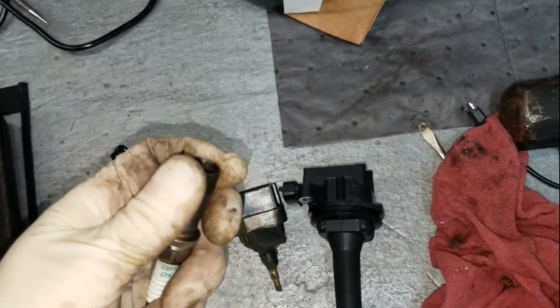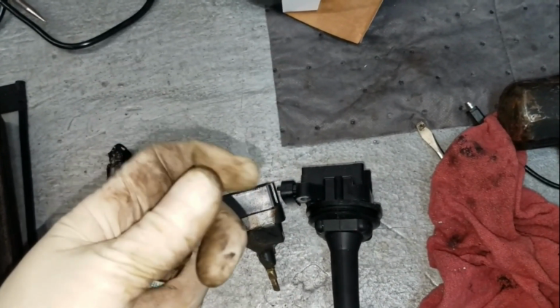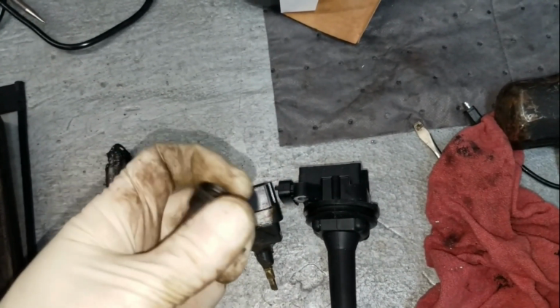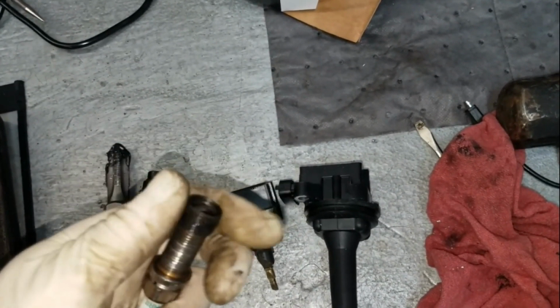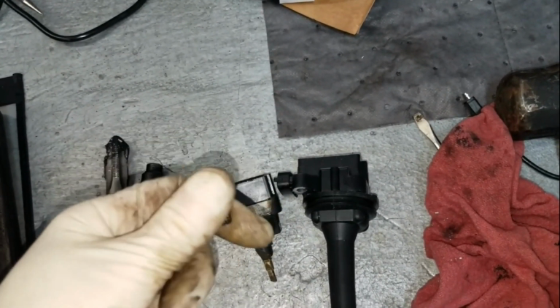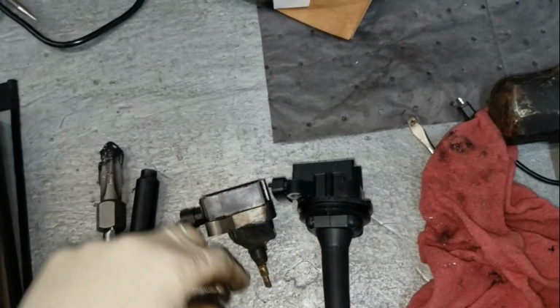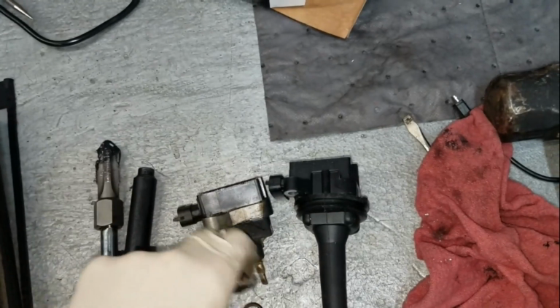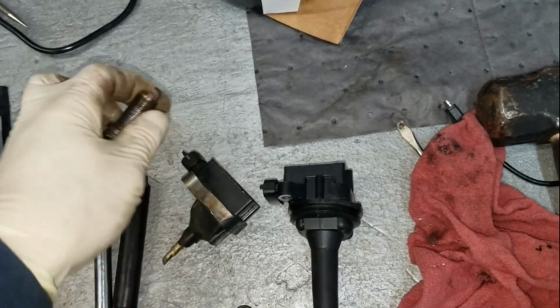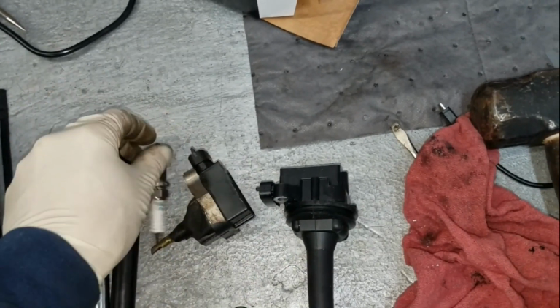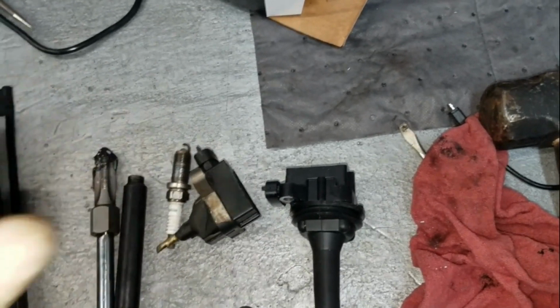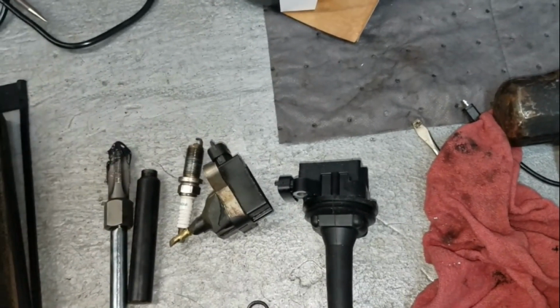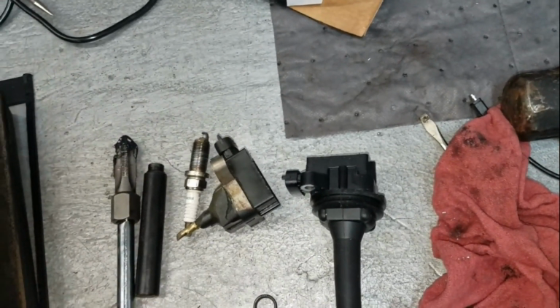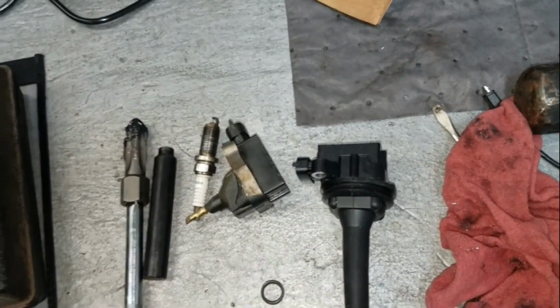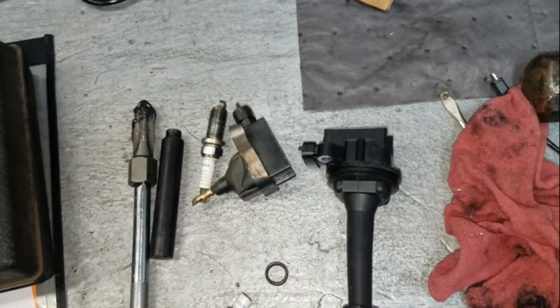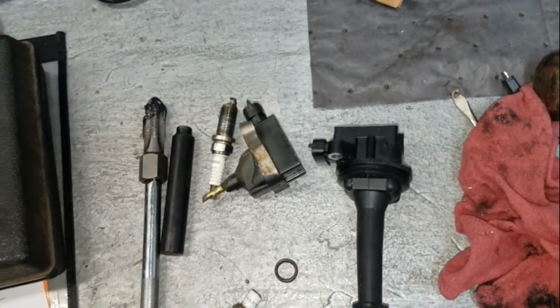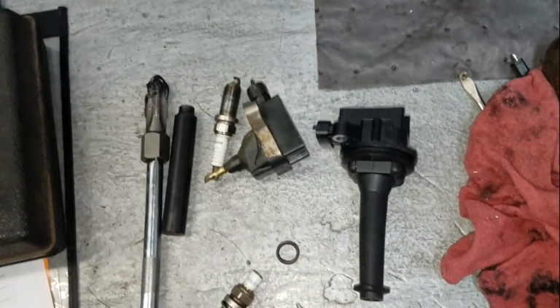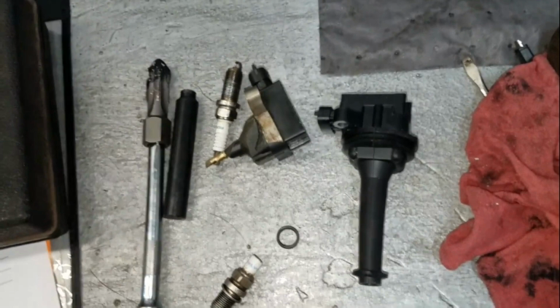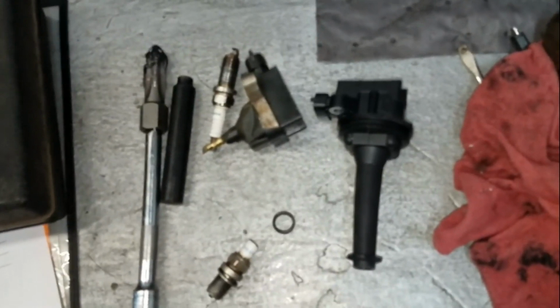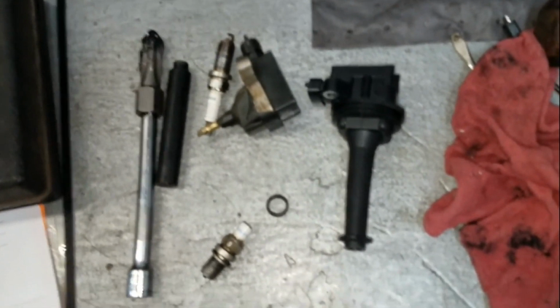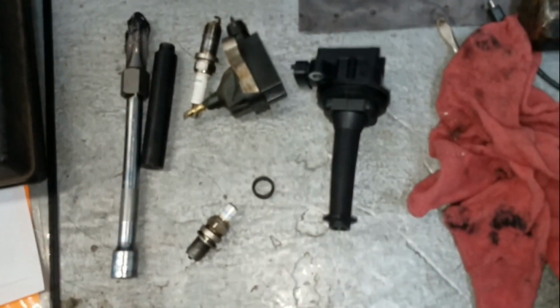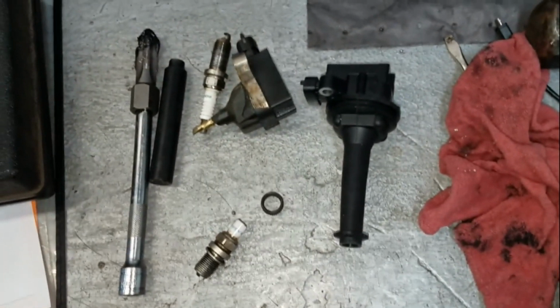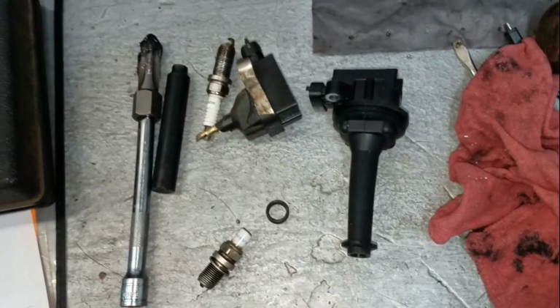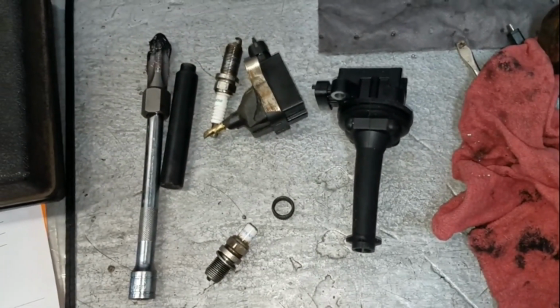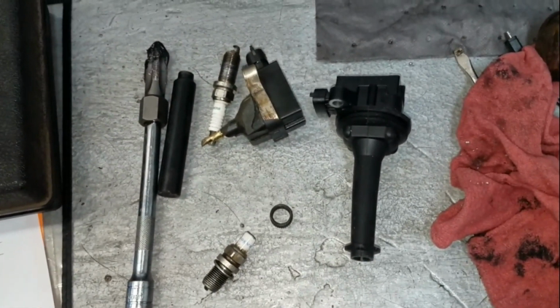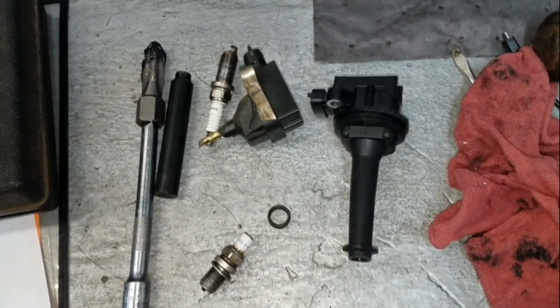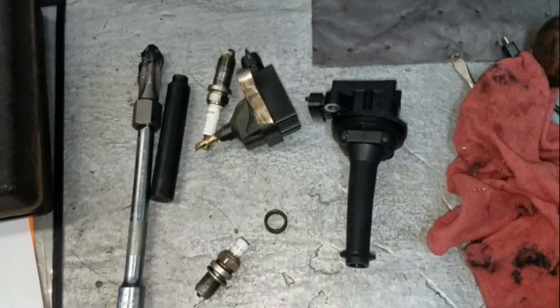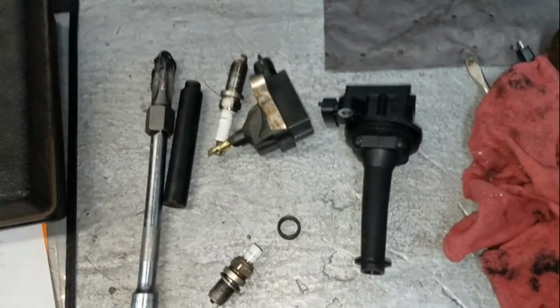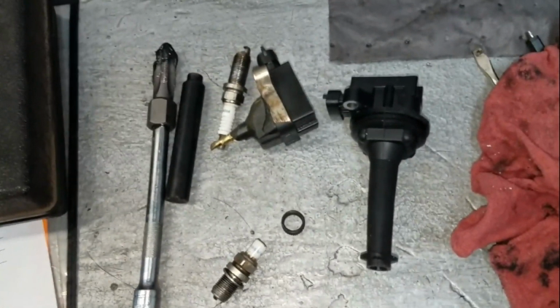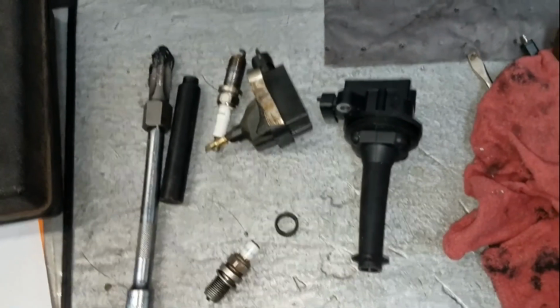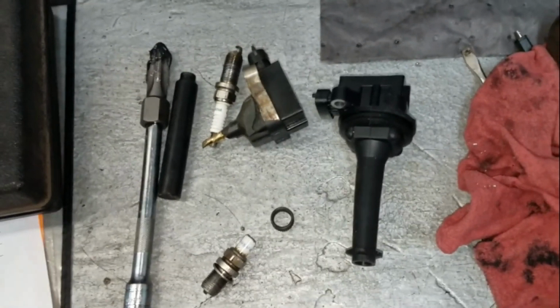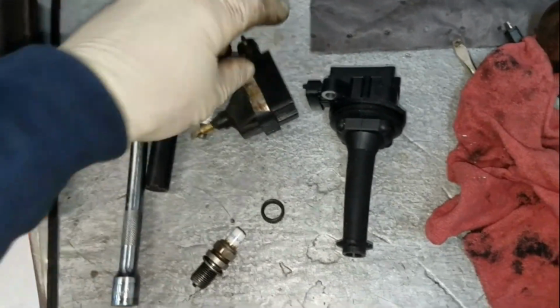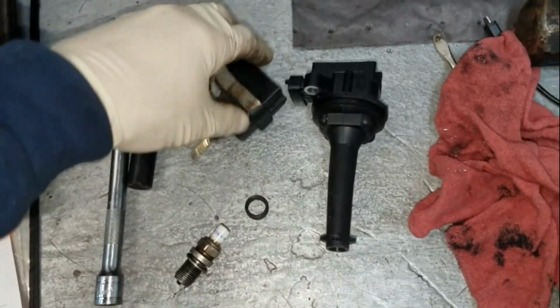Thanks for watching my video on rethreading spark plug holes. Hope this was helpful — any questions or comments, please leave them below and I'll try to answer them all. Be sure to hit the thumbs up button and subscribe to my channel. Thanks for watching — Flat Rate Mechanic.